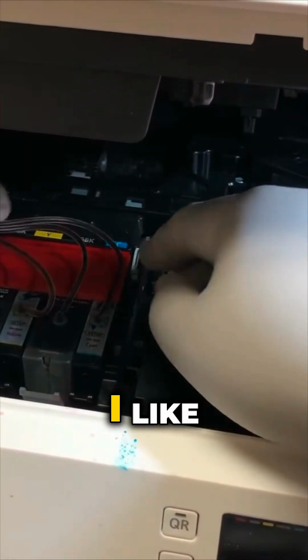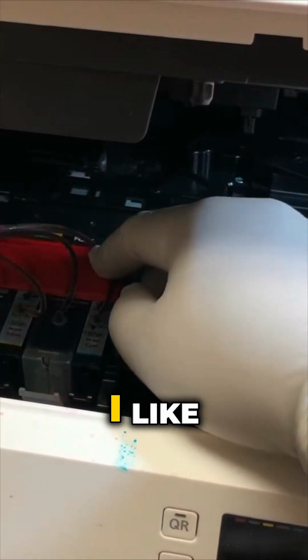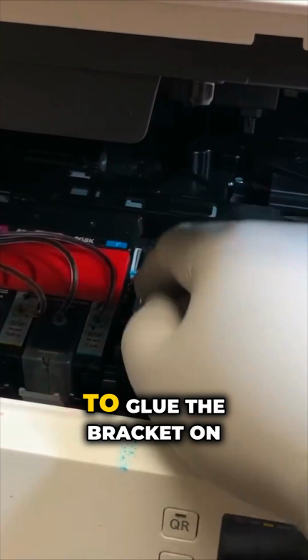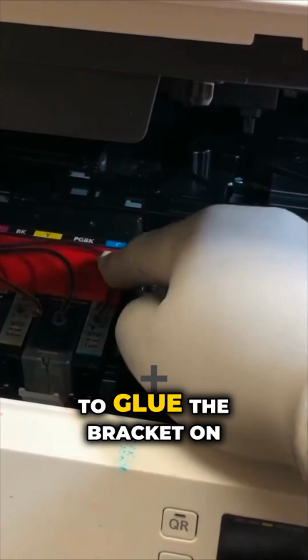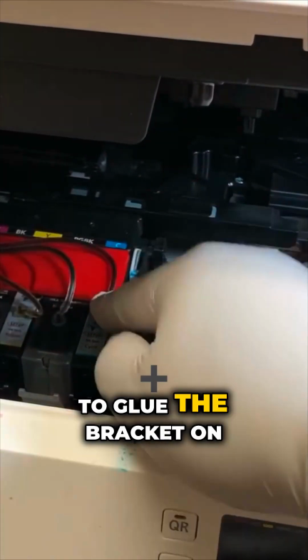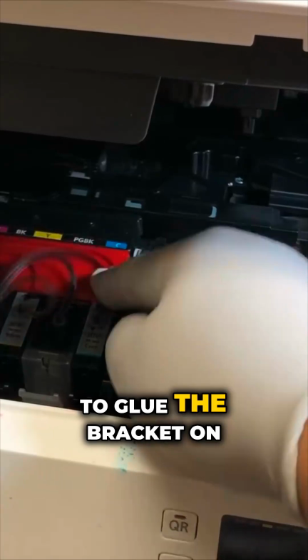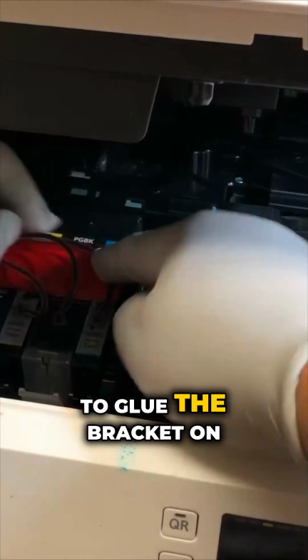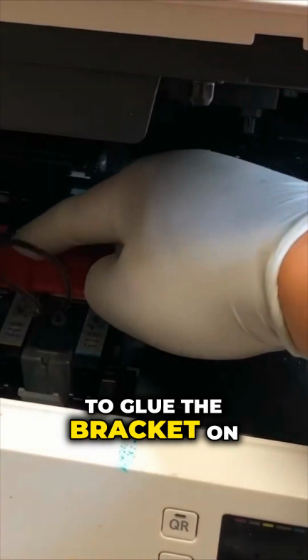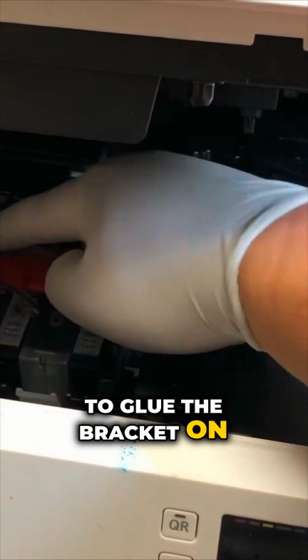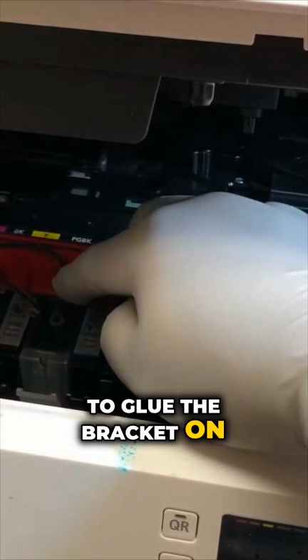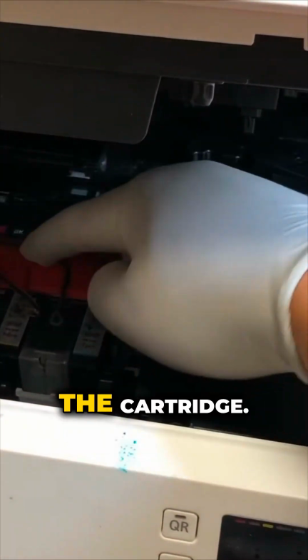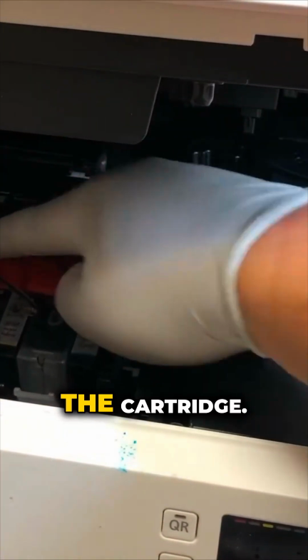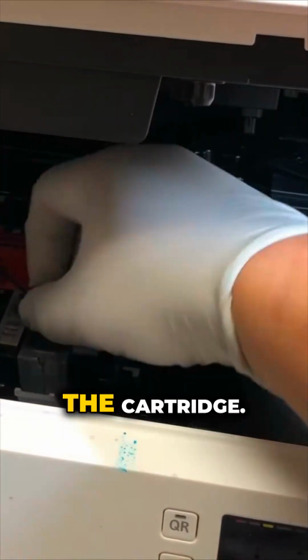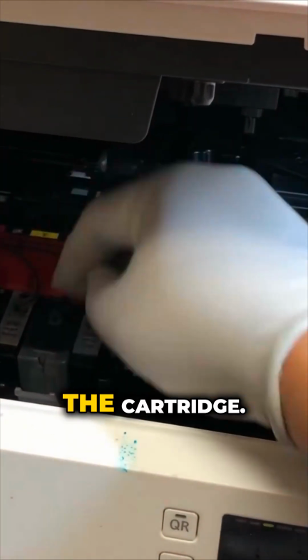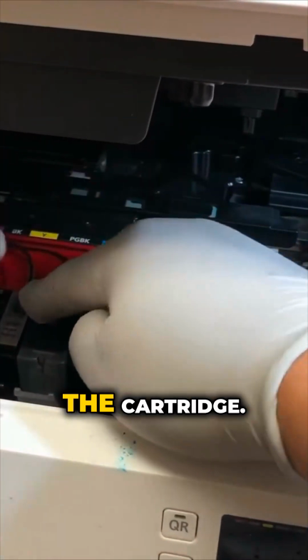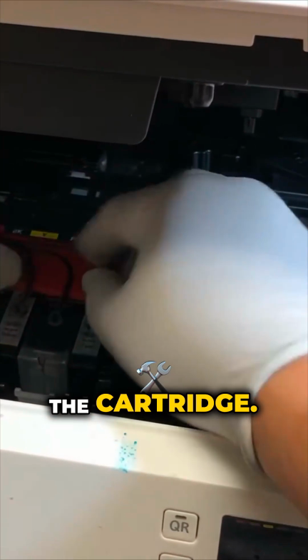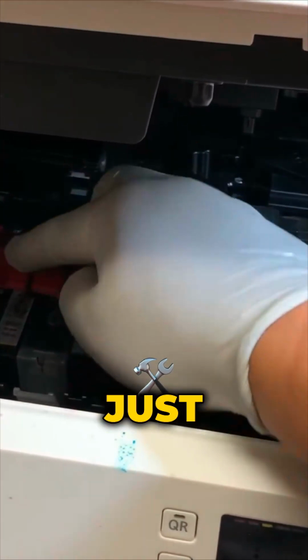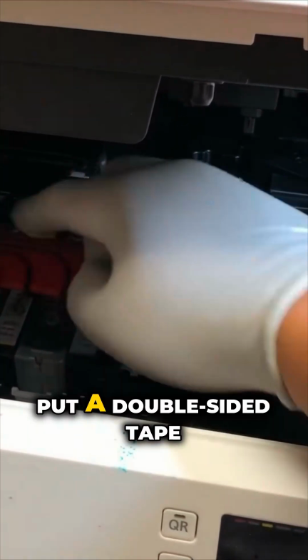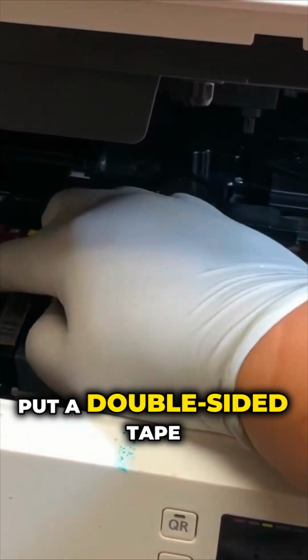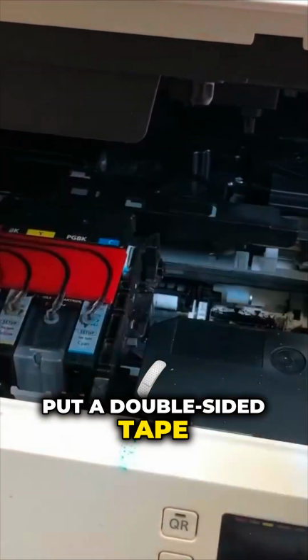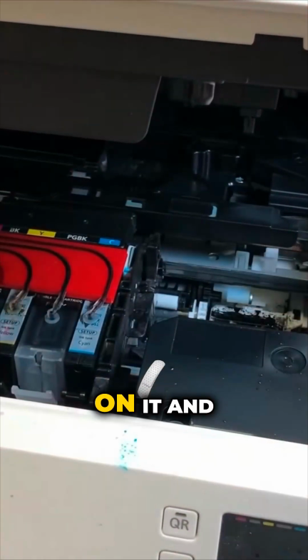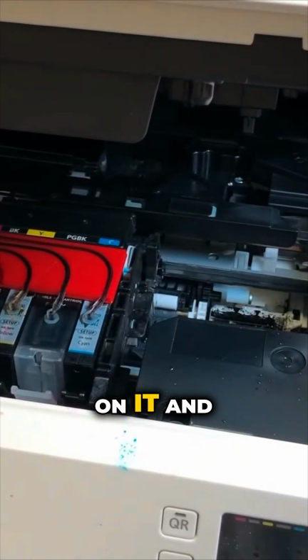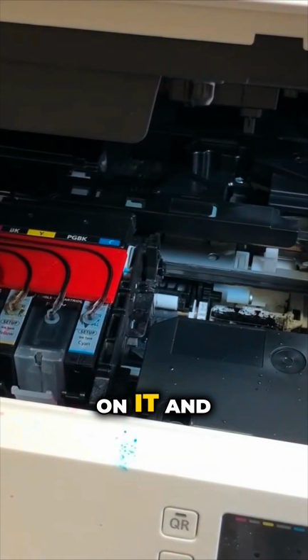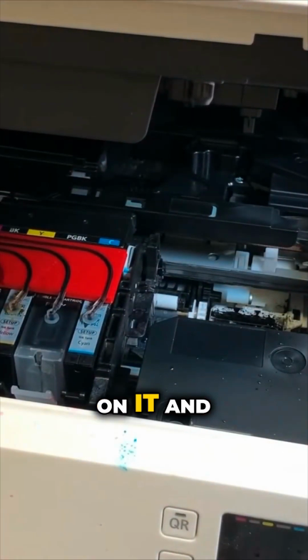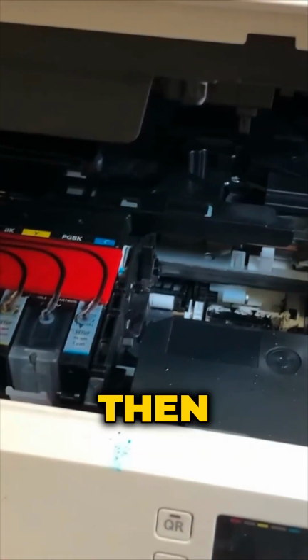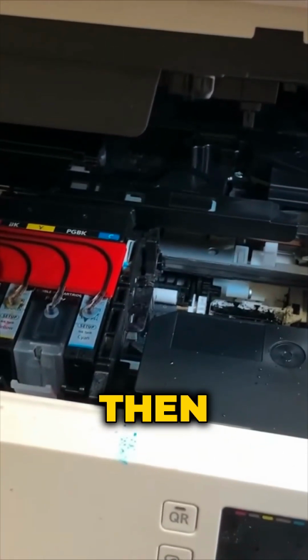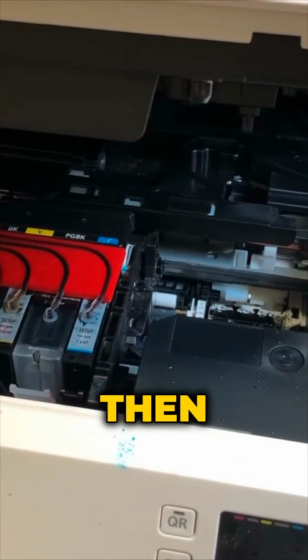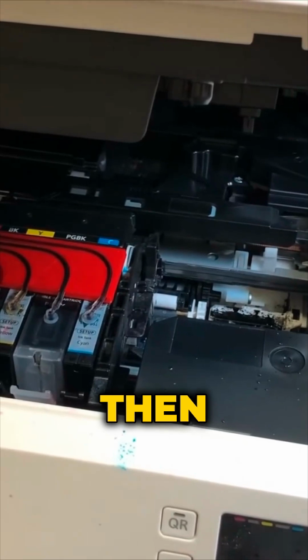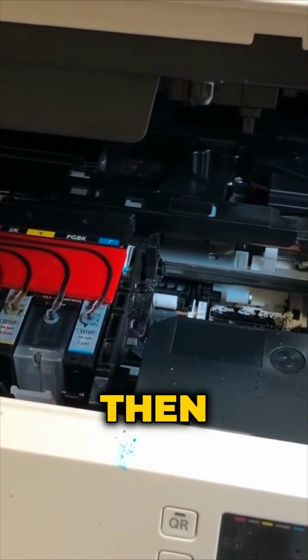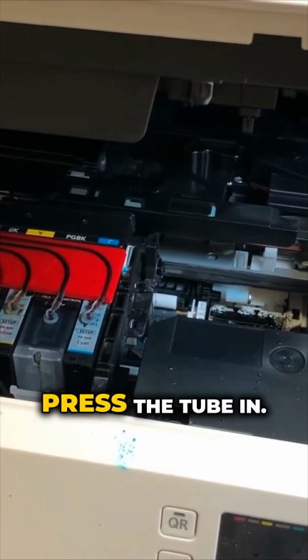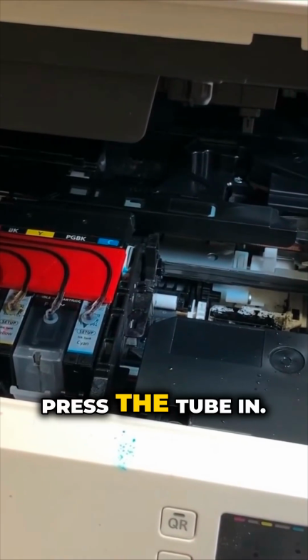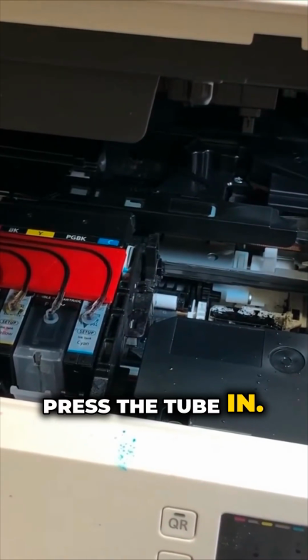I like to glue the bracket on the cartridge. Just put a double-sided tape on it and then press the tube in.